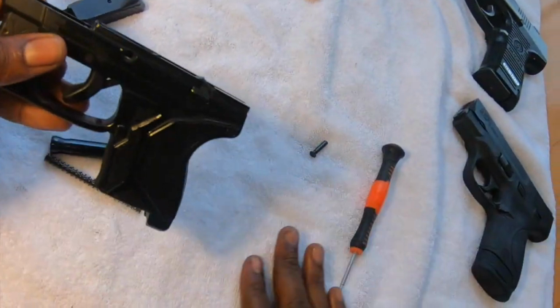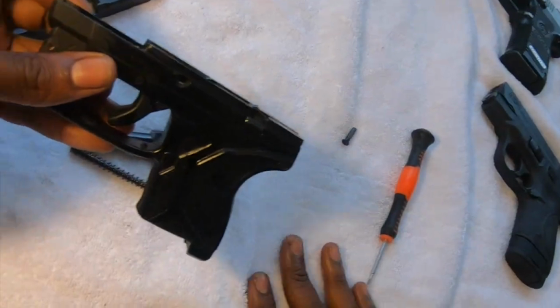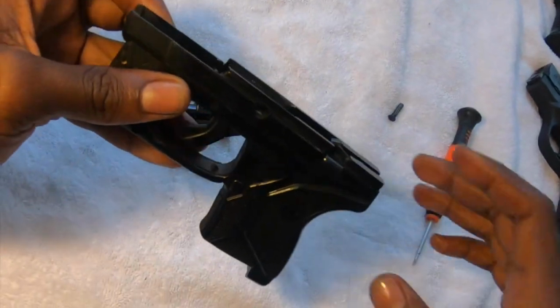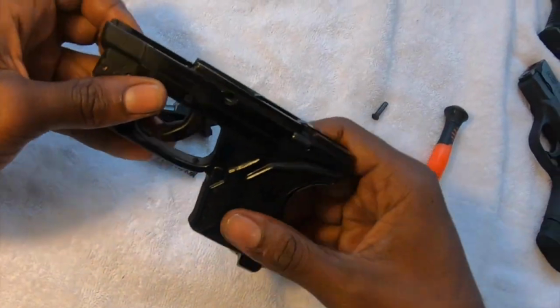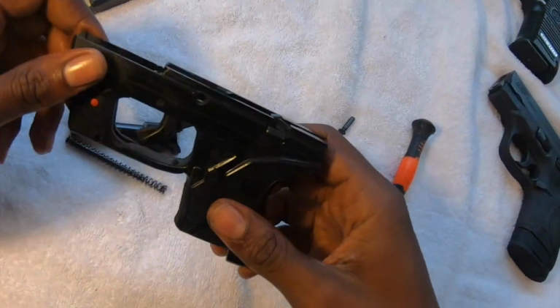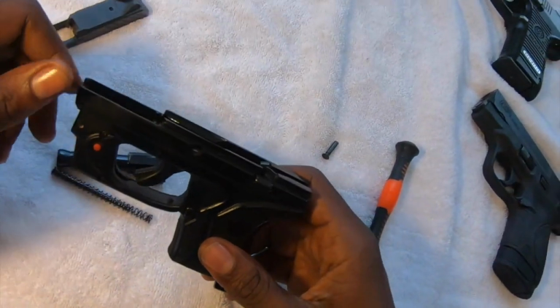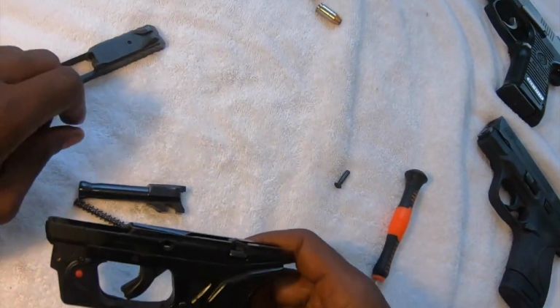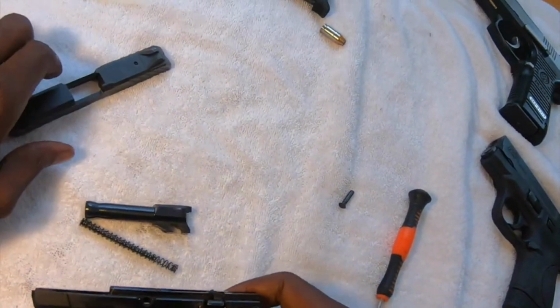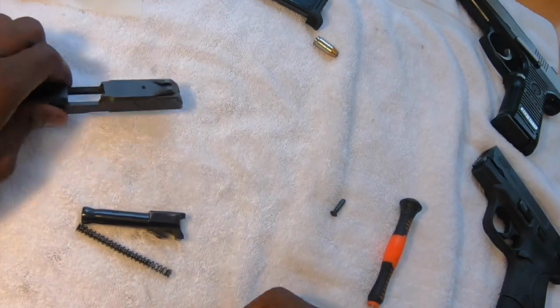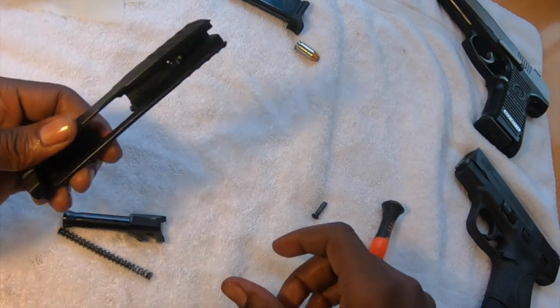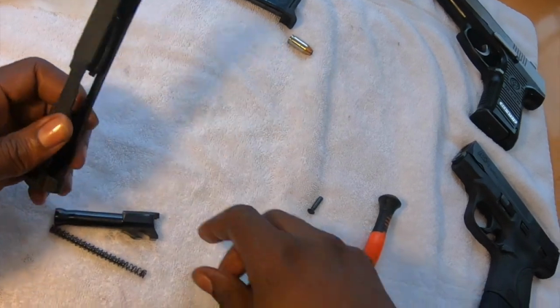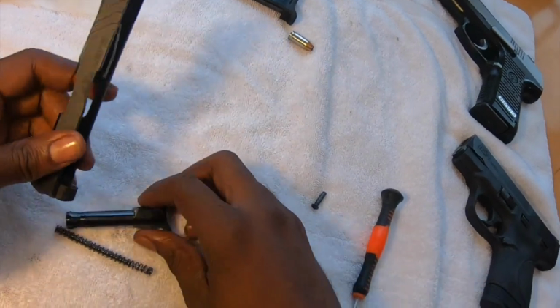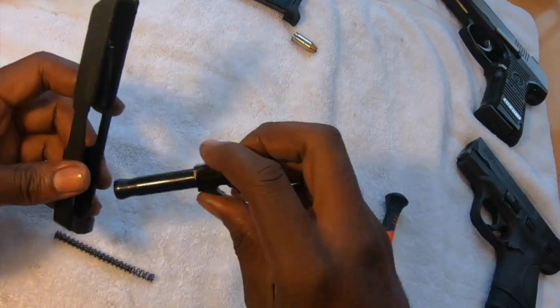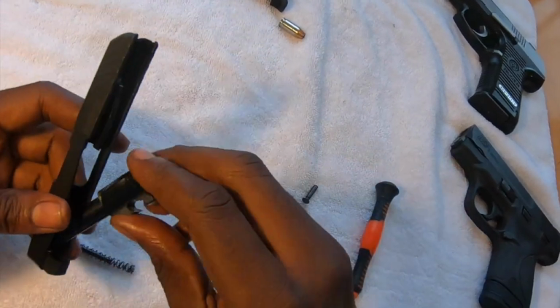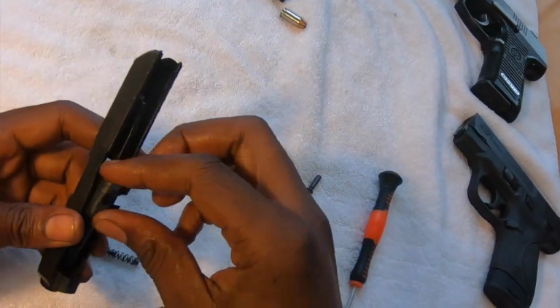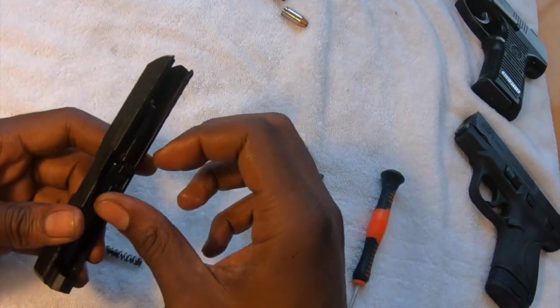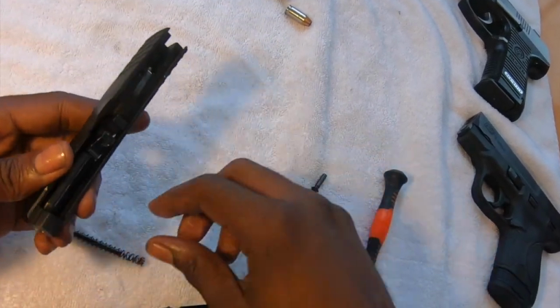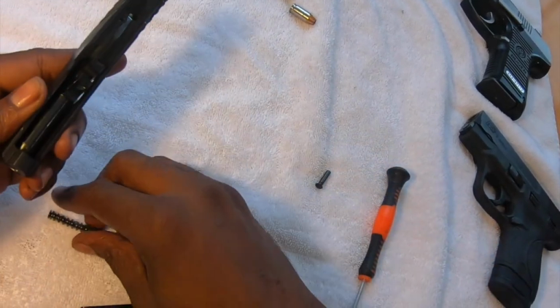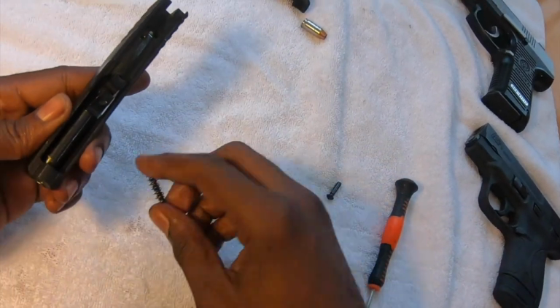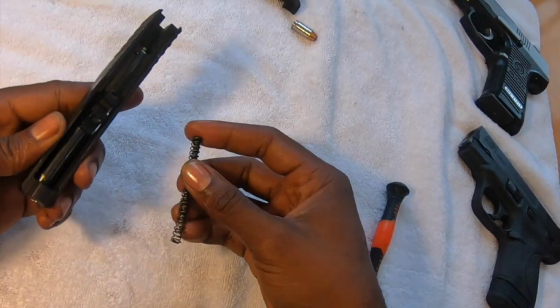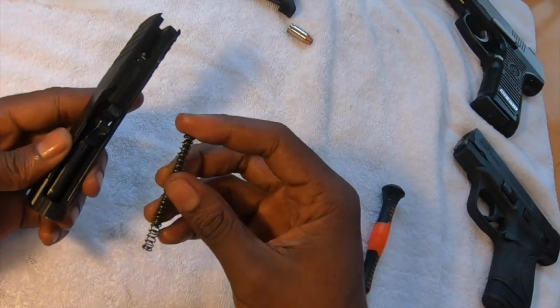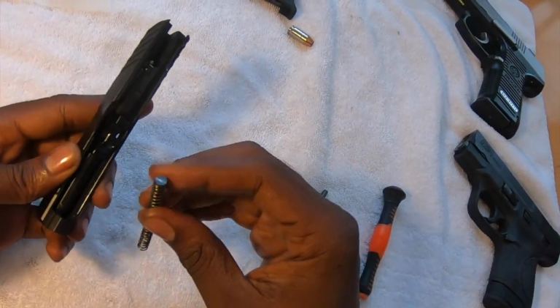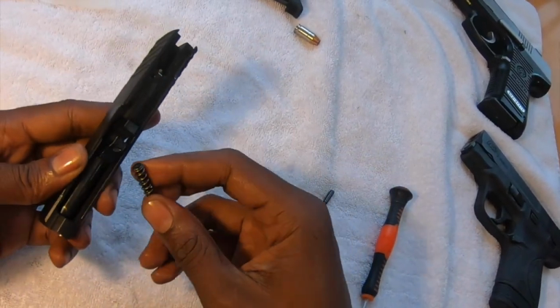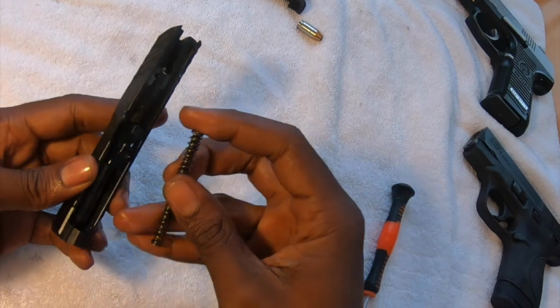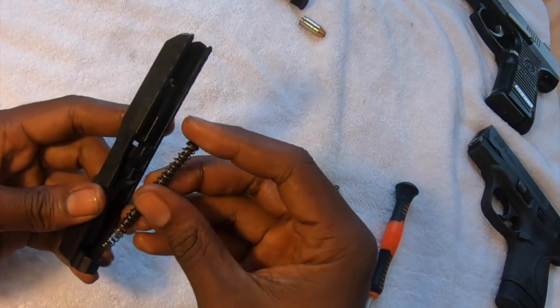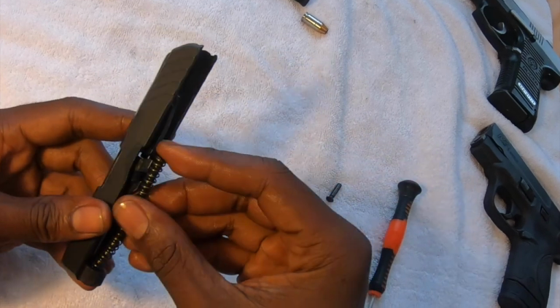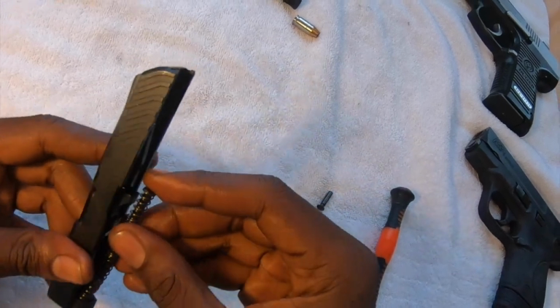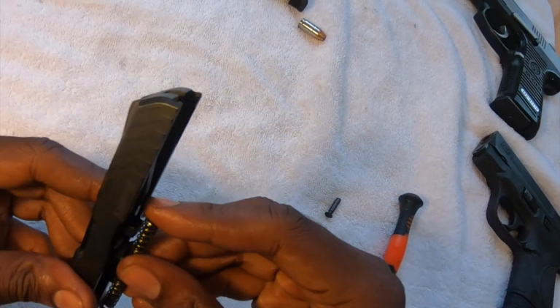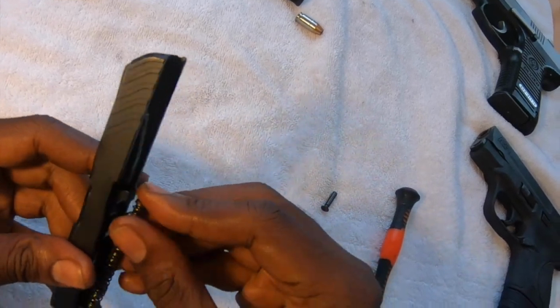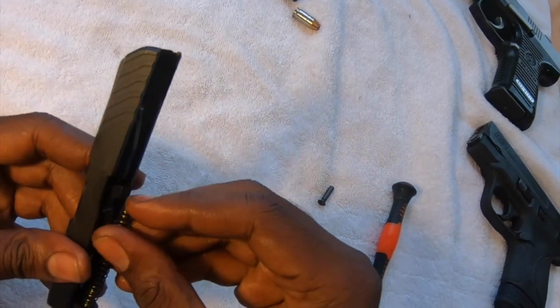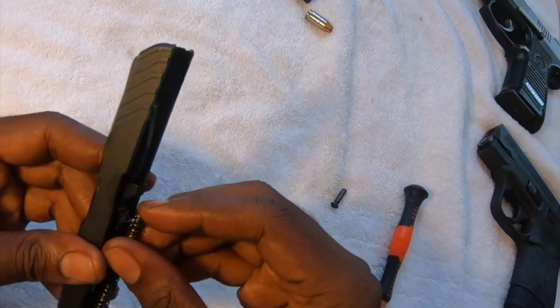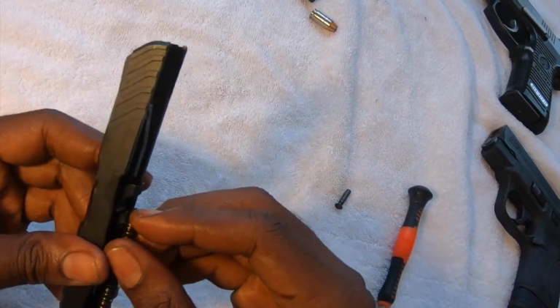All right, I could spend some more time doing this but that's good enough for video purposes. The first thing you want to do is place your barrel back into place. Once your barrel is in place, you're going to take your spring and go ahead and put it back in place.